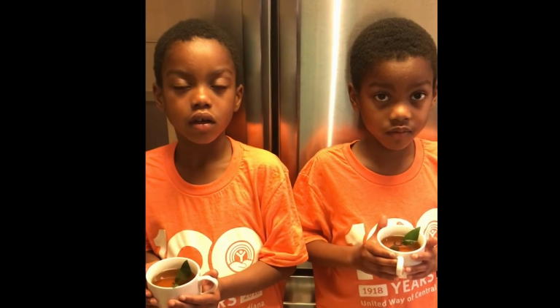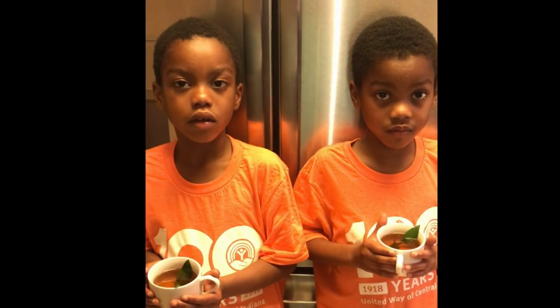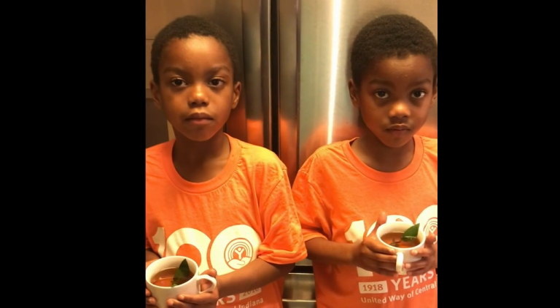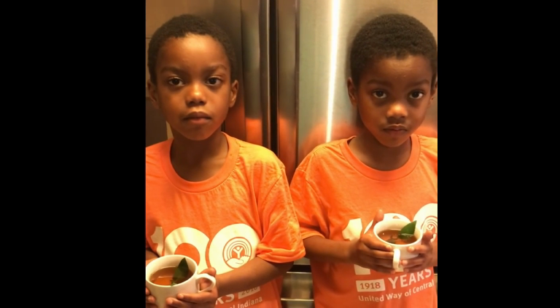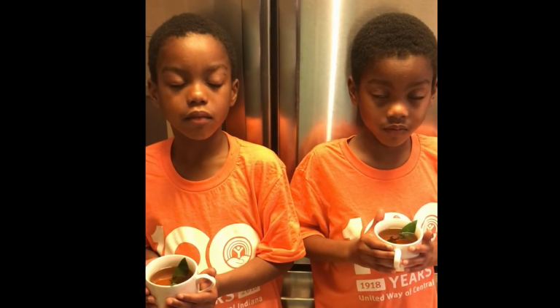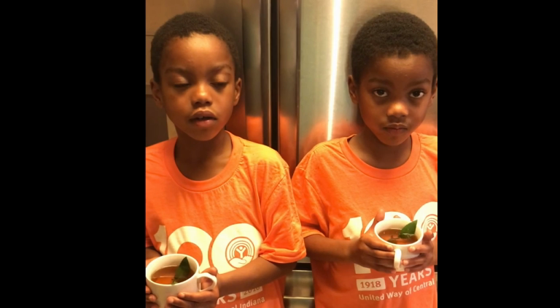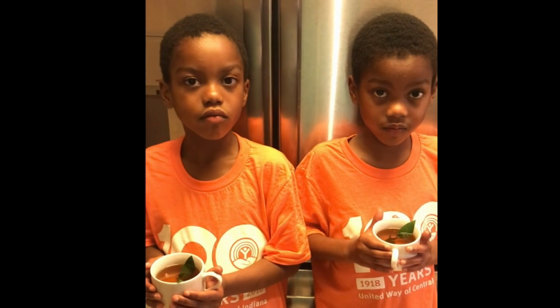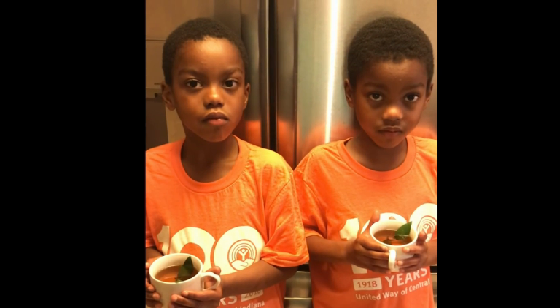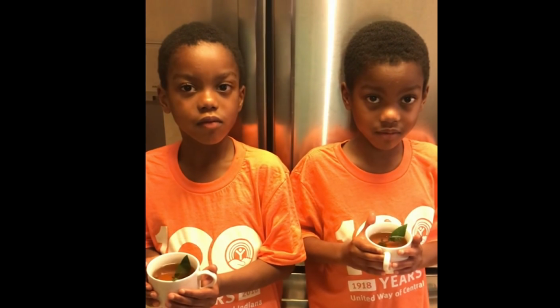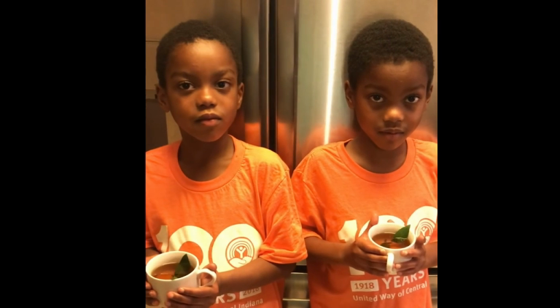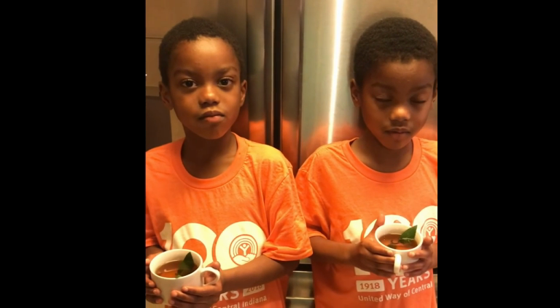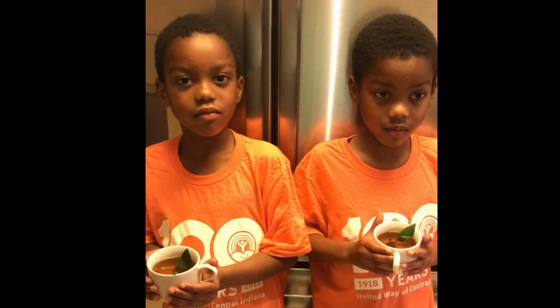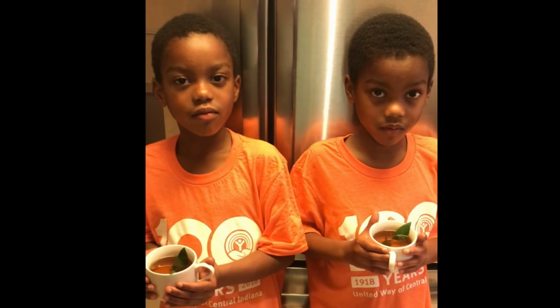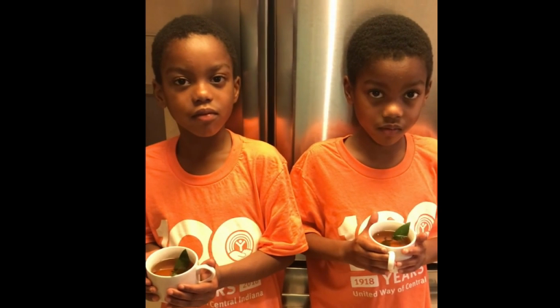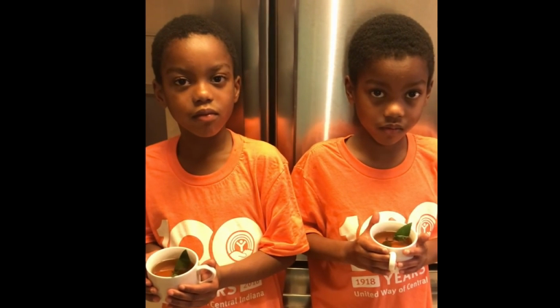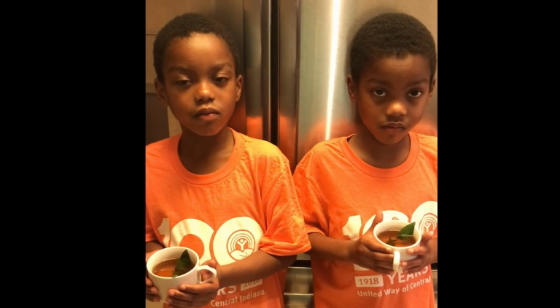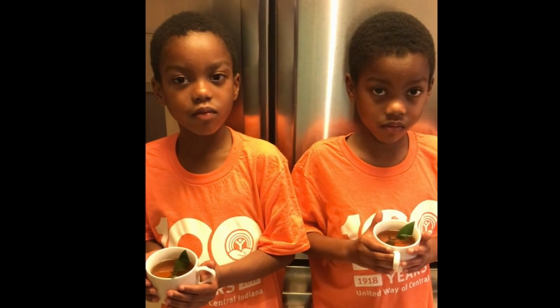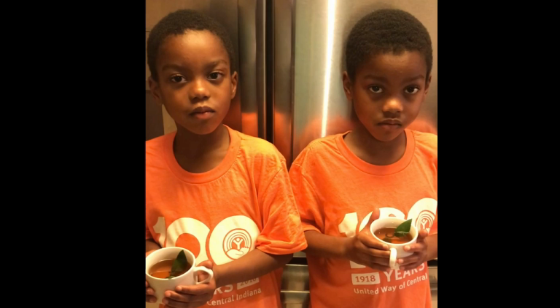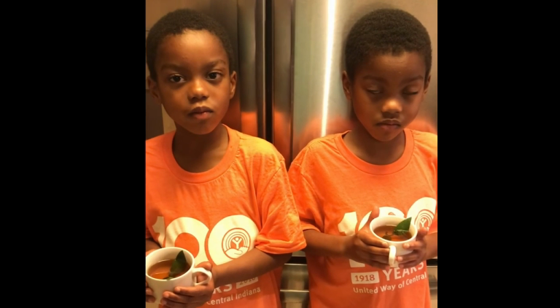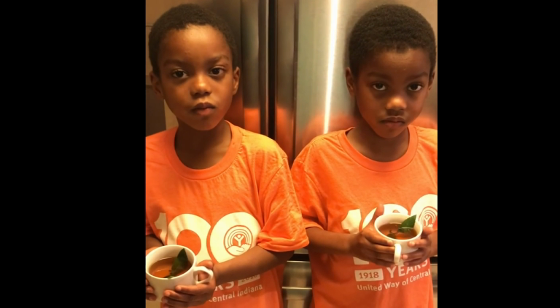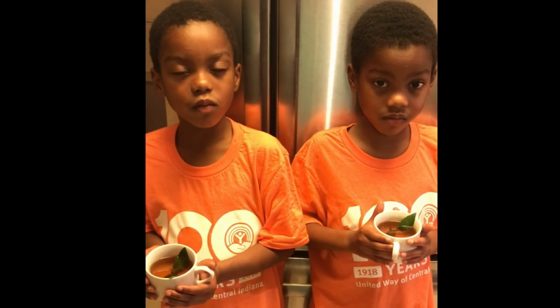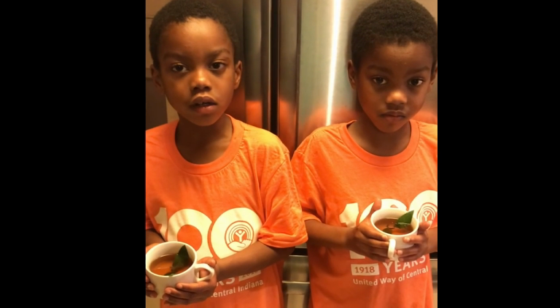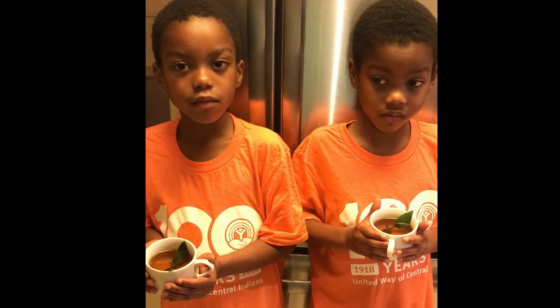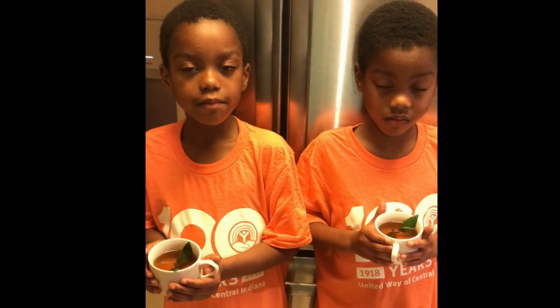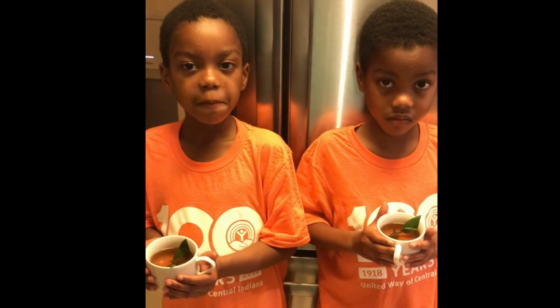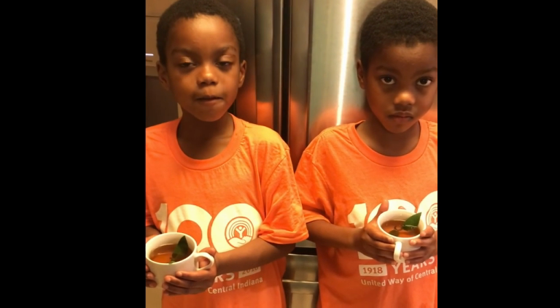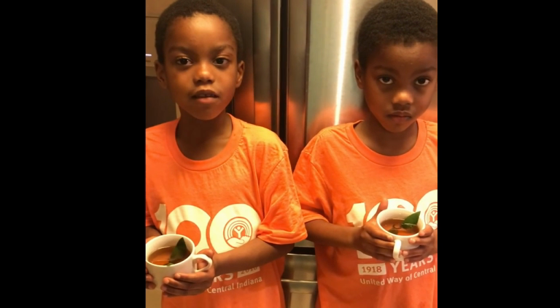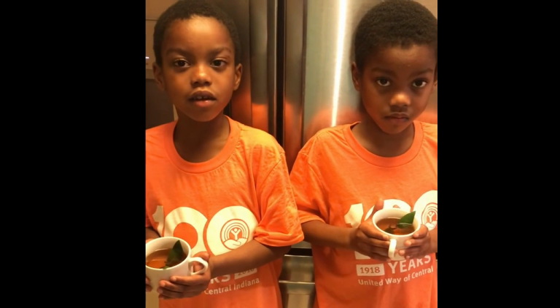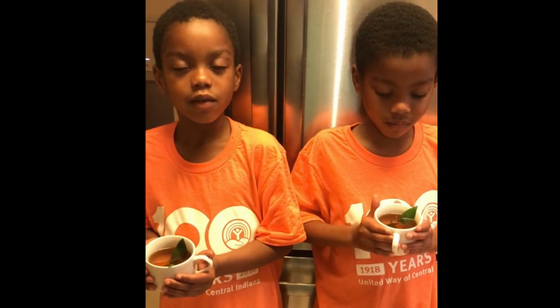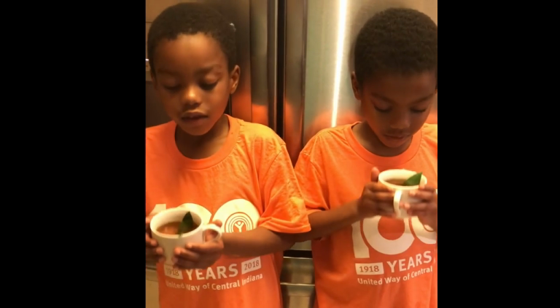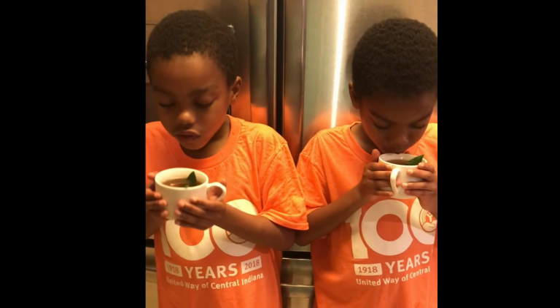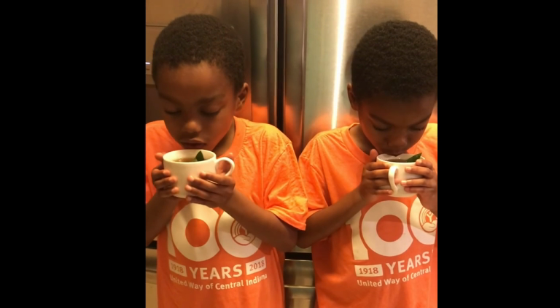So Gardener Jerry and Gardener James, it's the moment of truth. We have worked very hard to make our mint tea, and now it's ready for you to drink. Go ahead and drink it and tell us what you think.